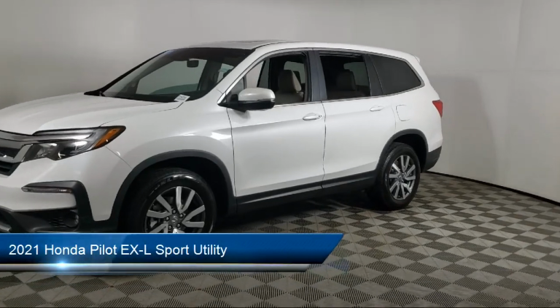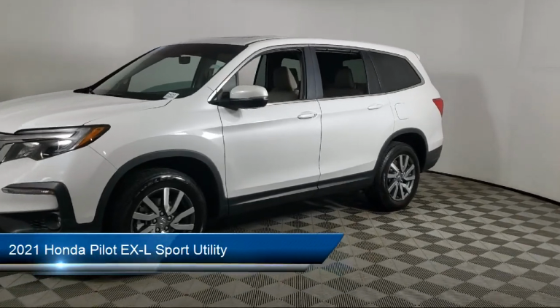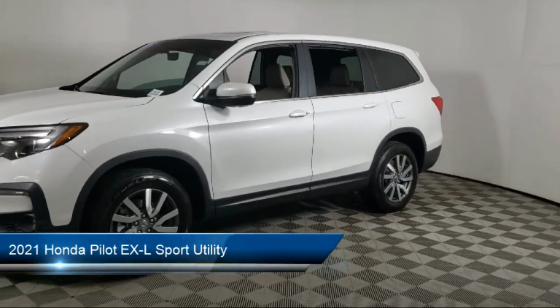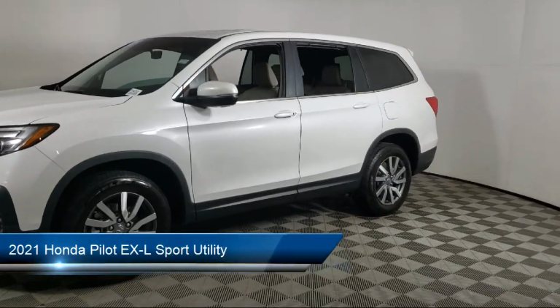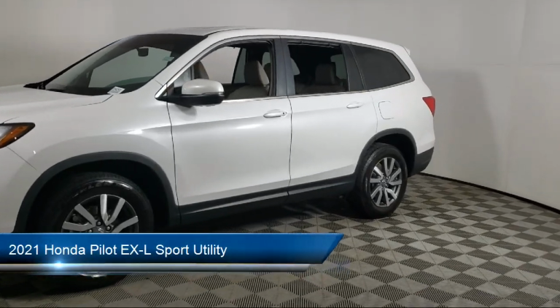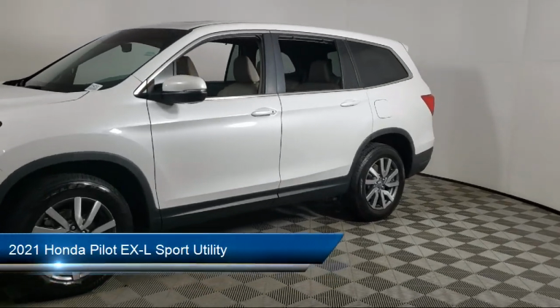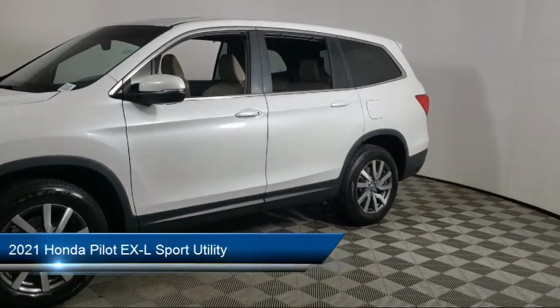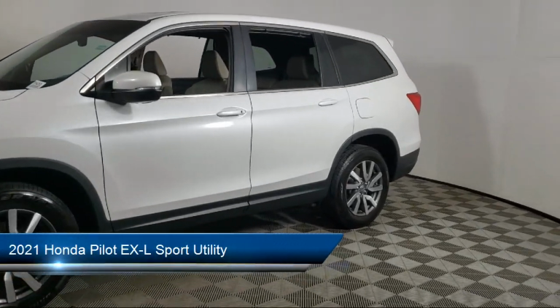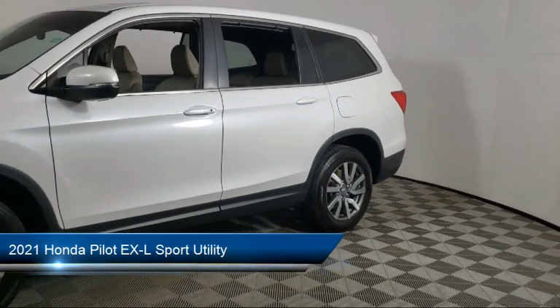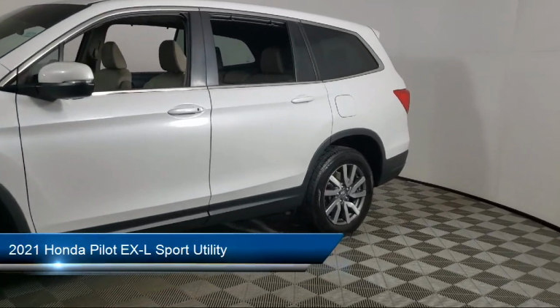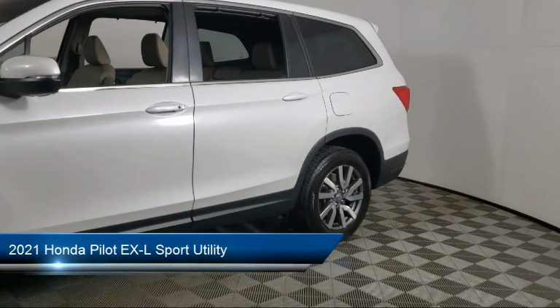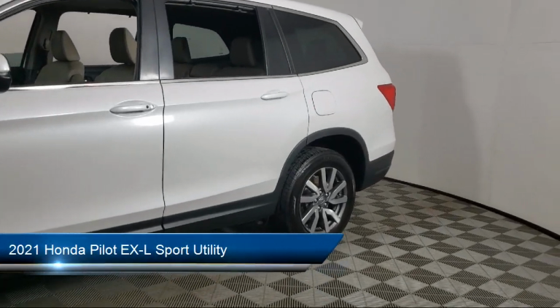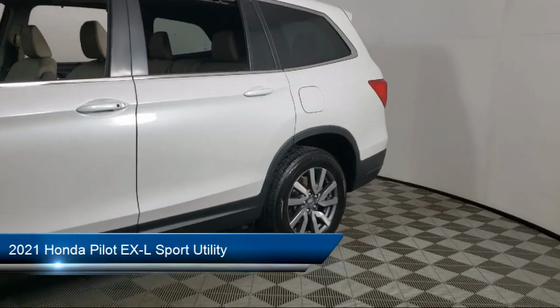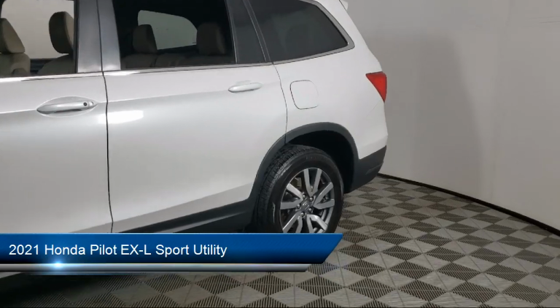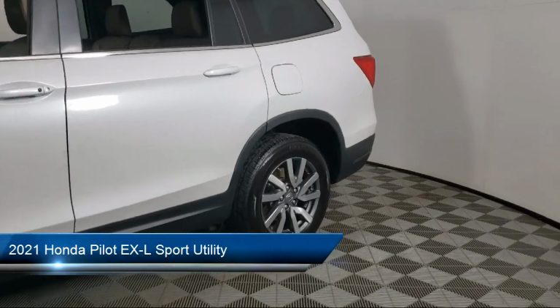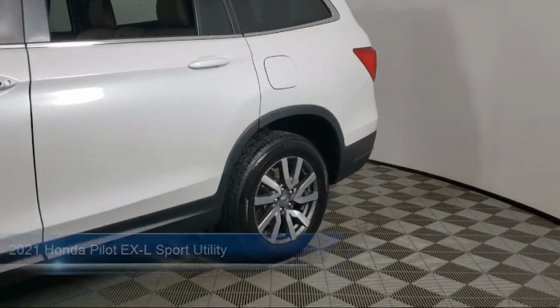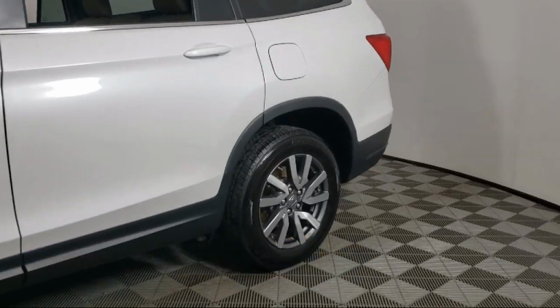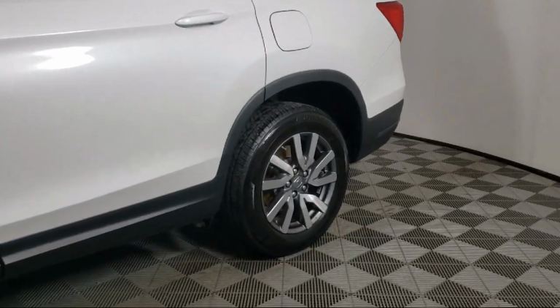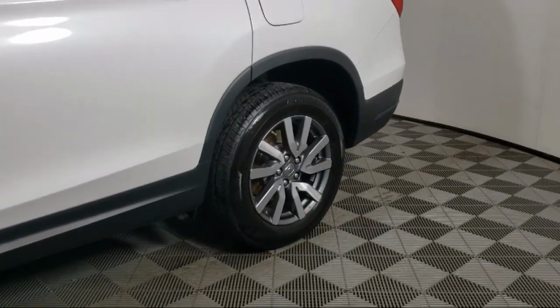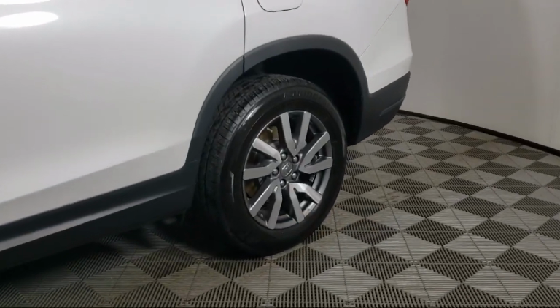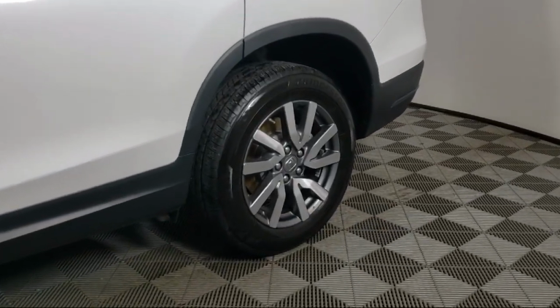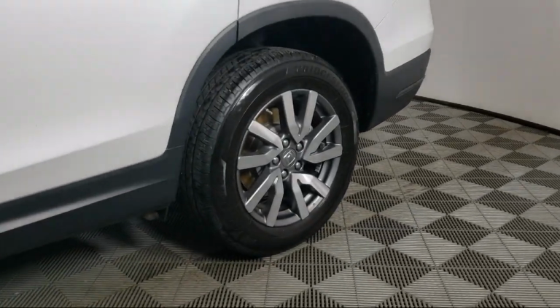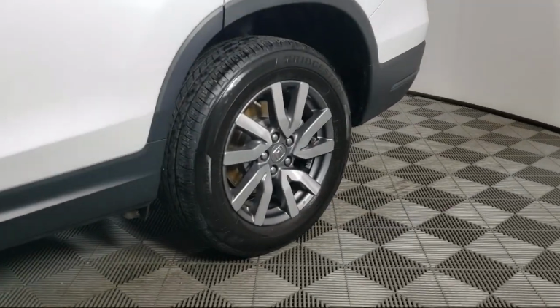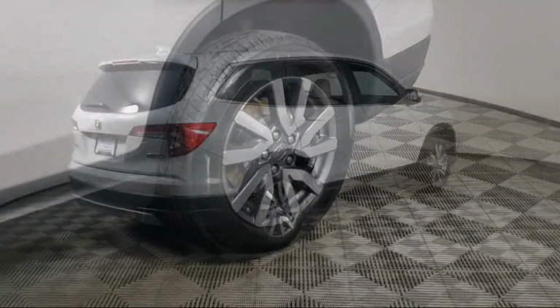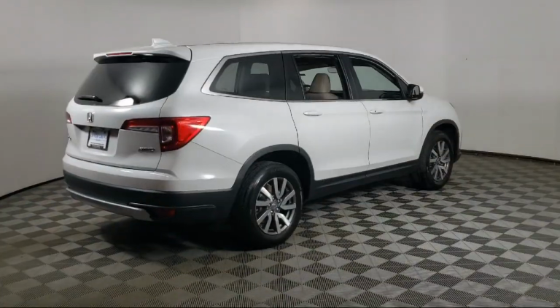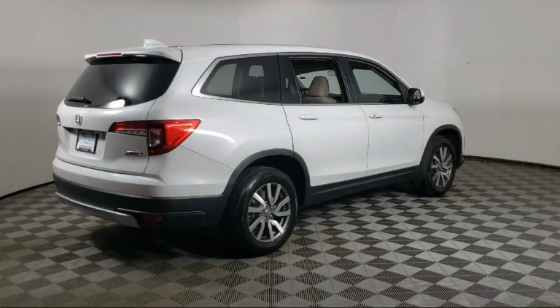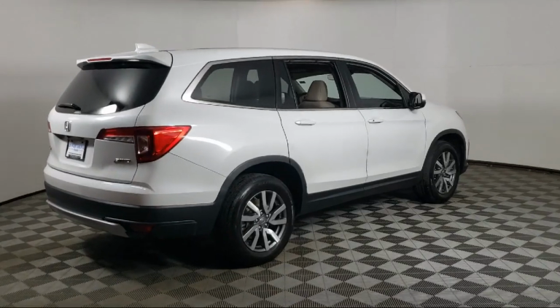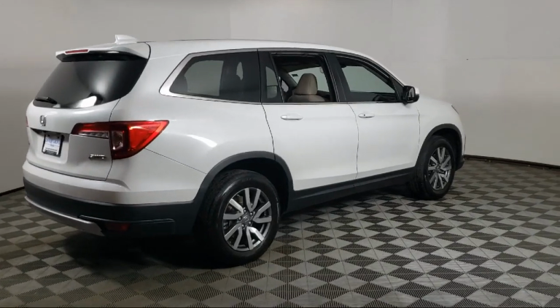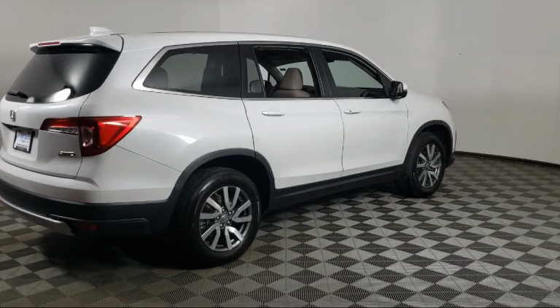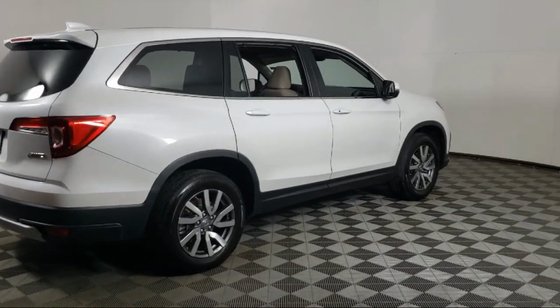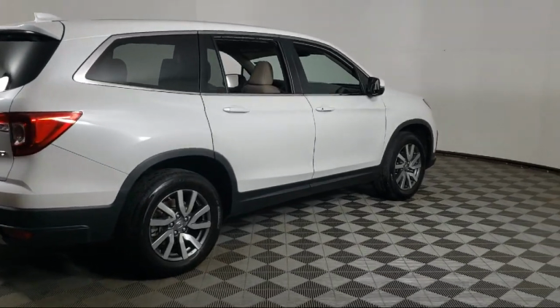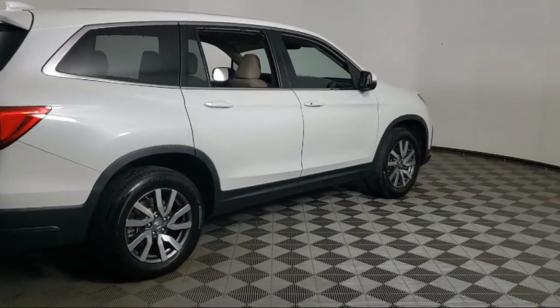It comes equipped with Homelink, third row seating, rear view camera, Apple CarPlay and Android Auto, keyless entry, steering wheel controls, and speed sensing steering.